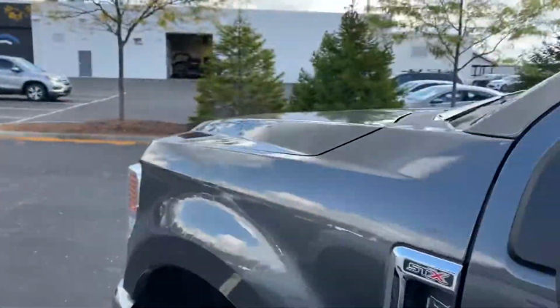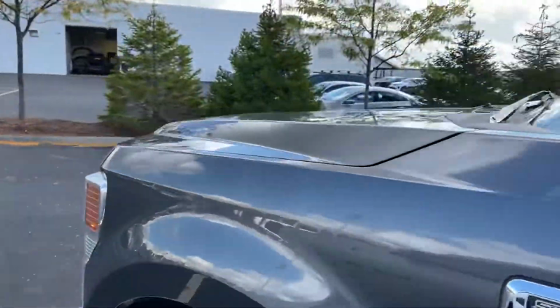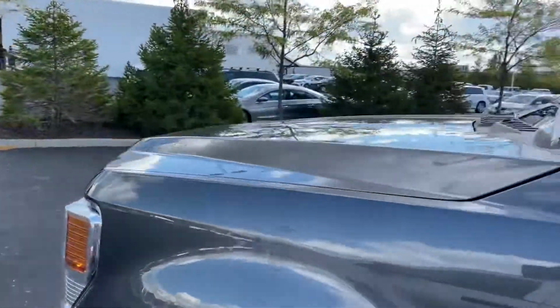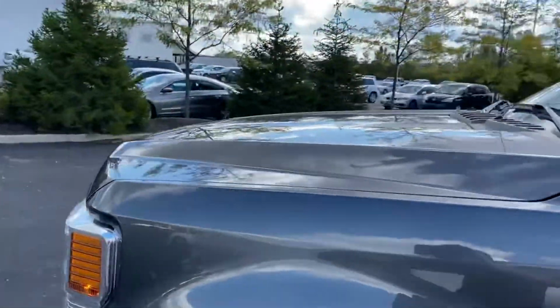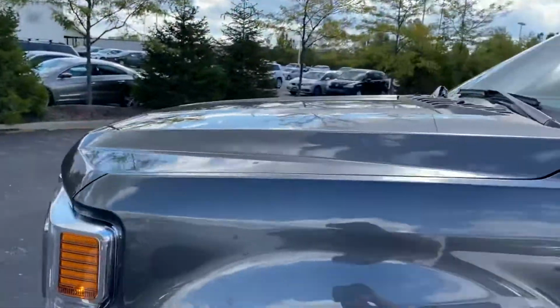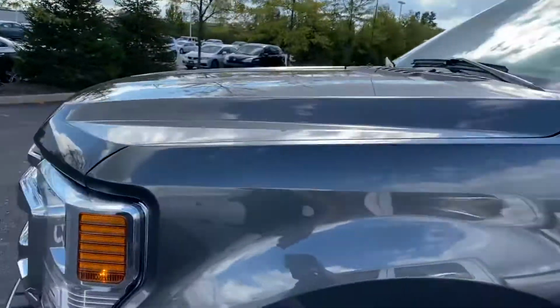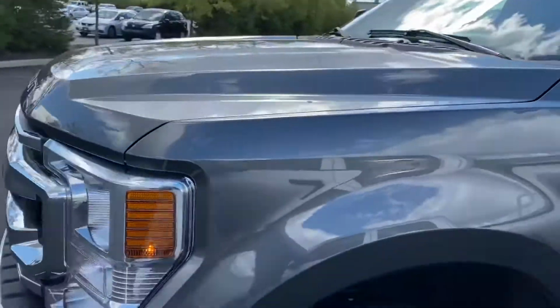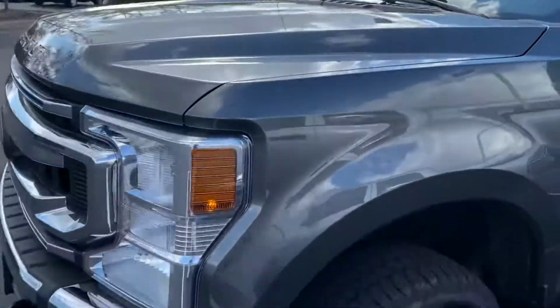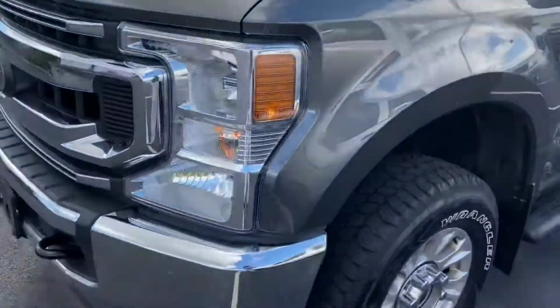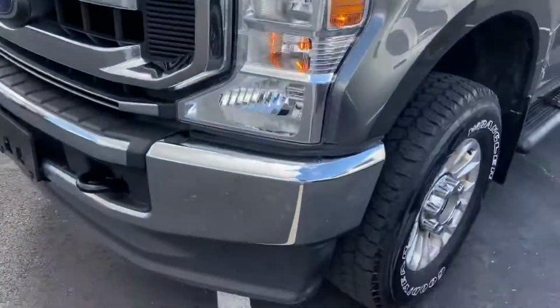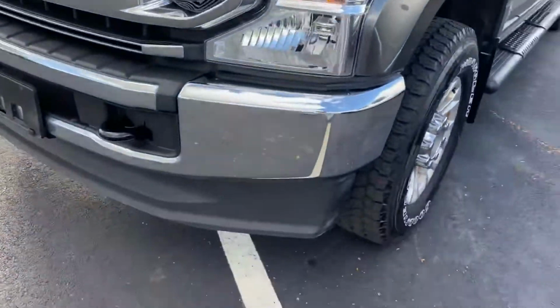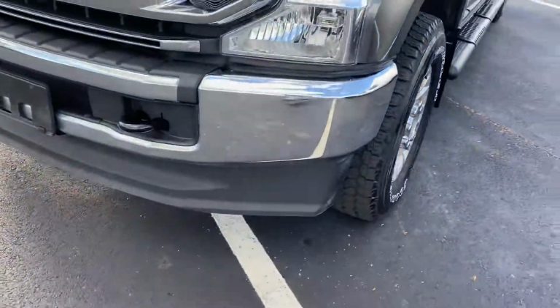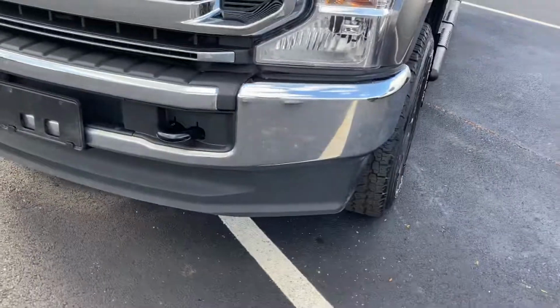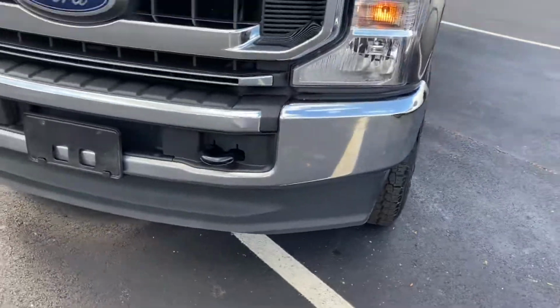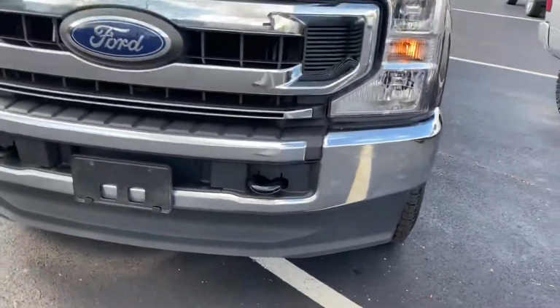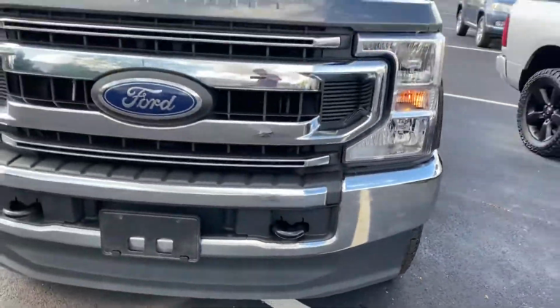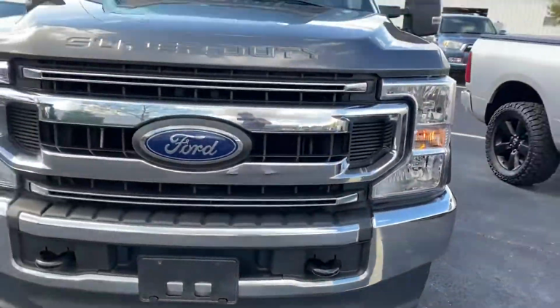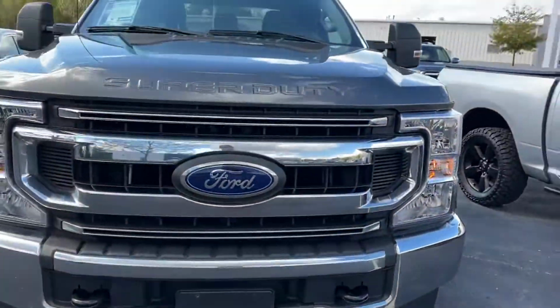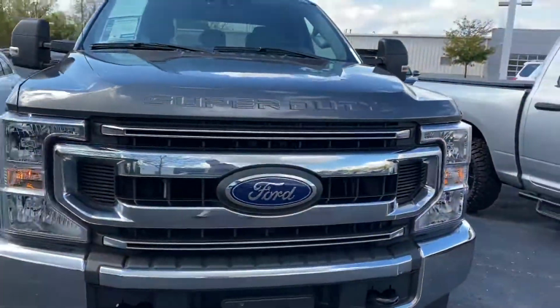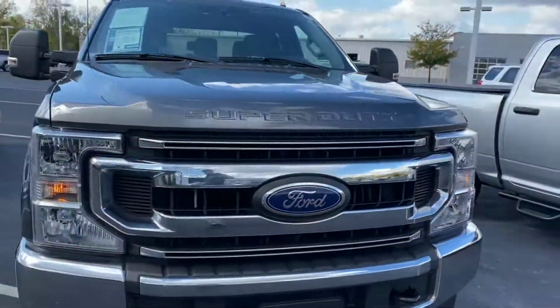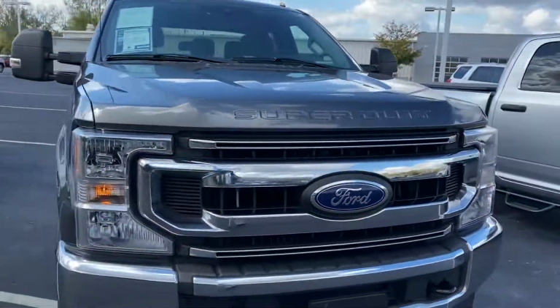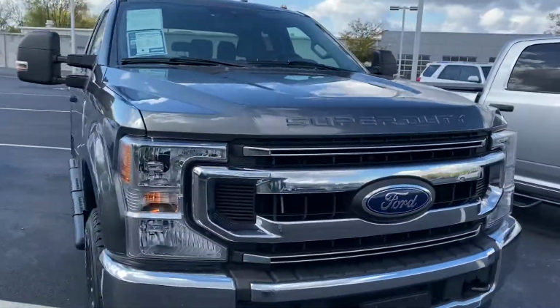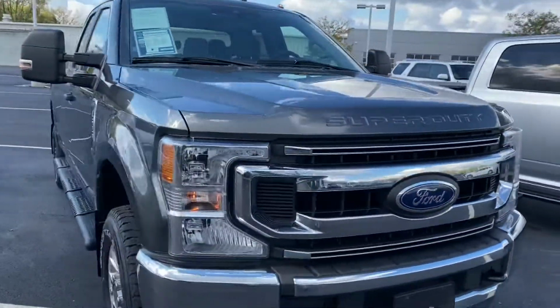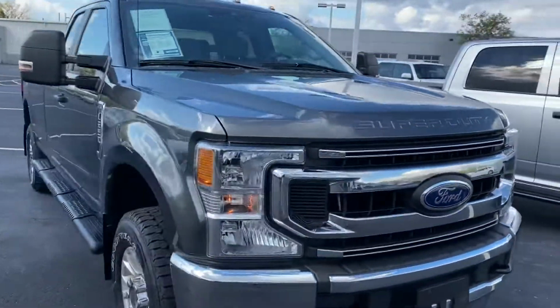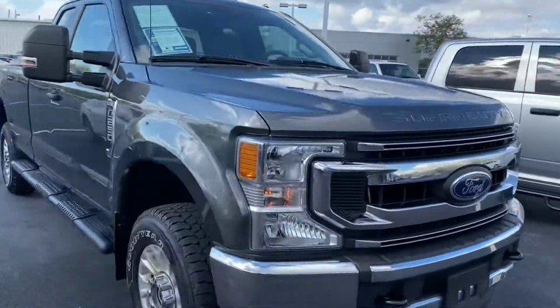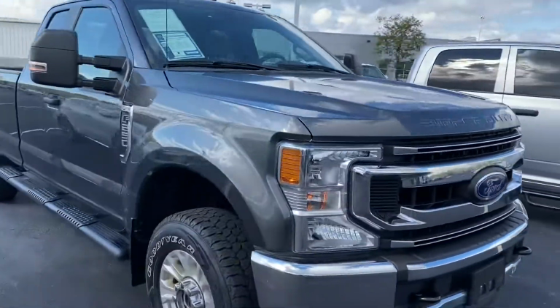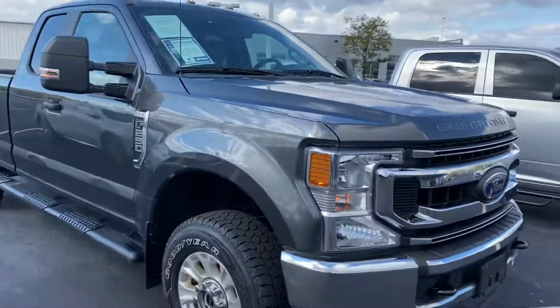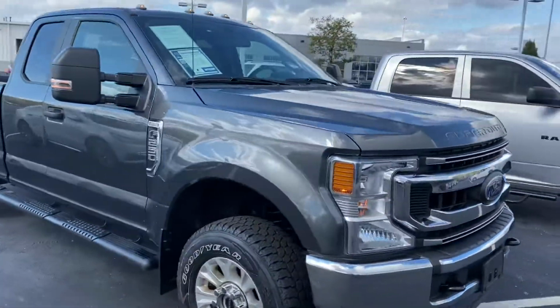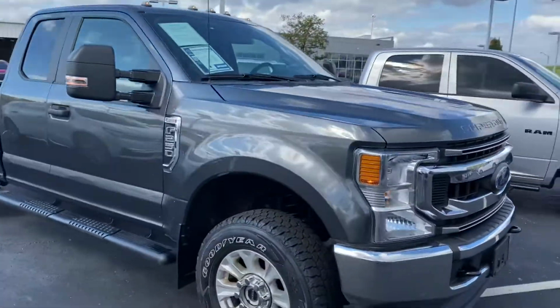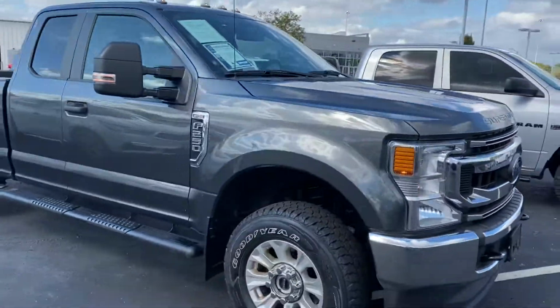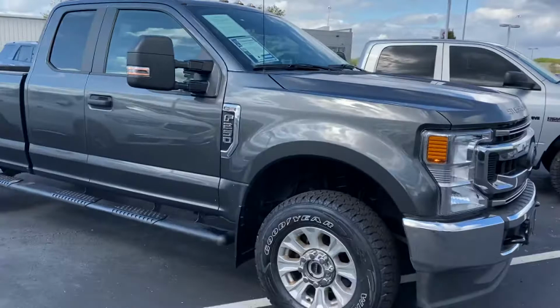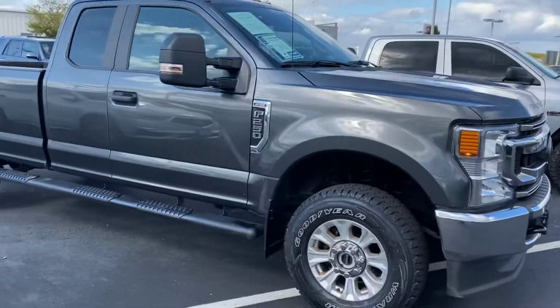Trailer mirrors. Very, very nice — come check it out here at Jermaine Toyota.